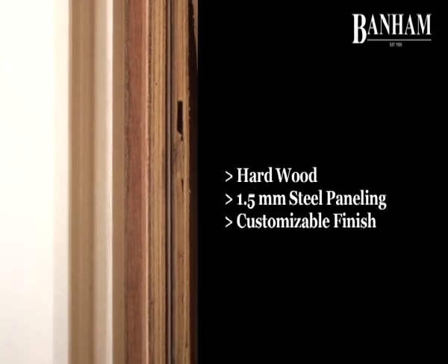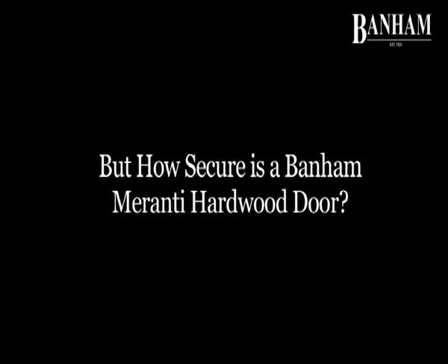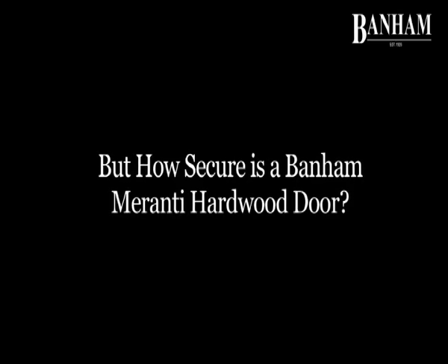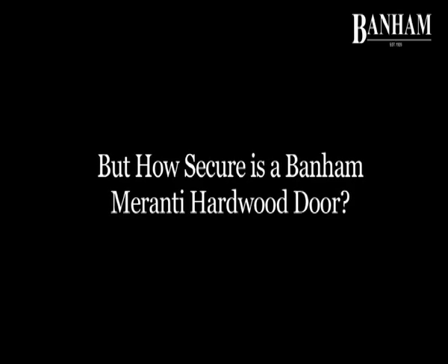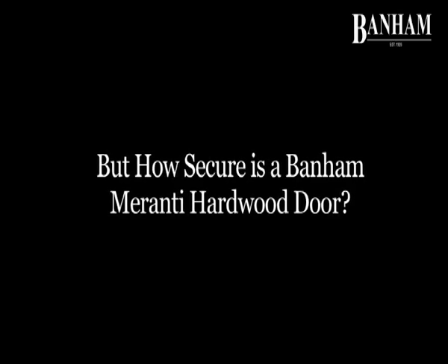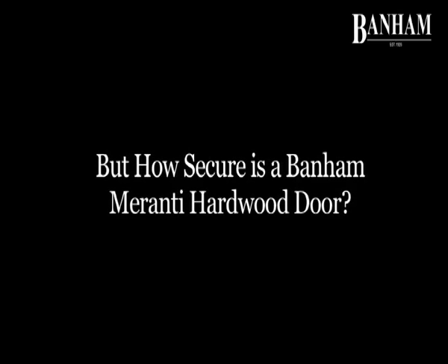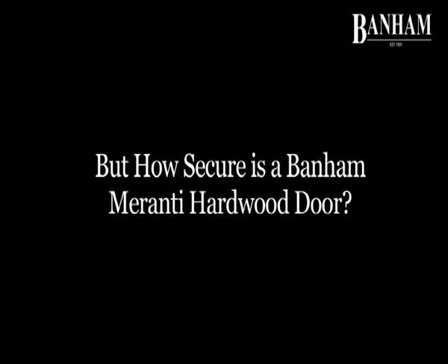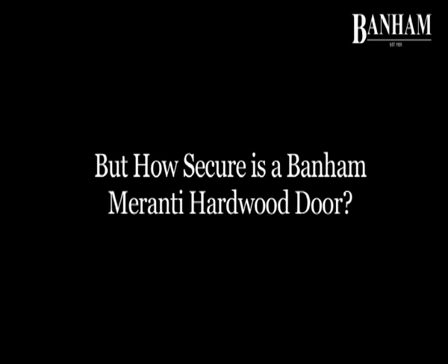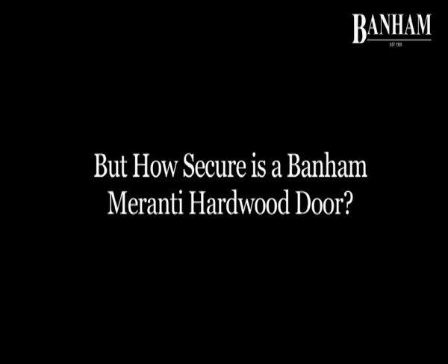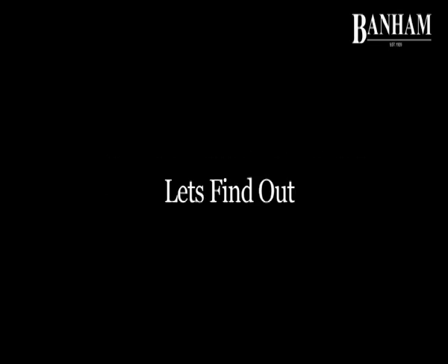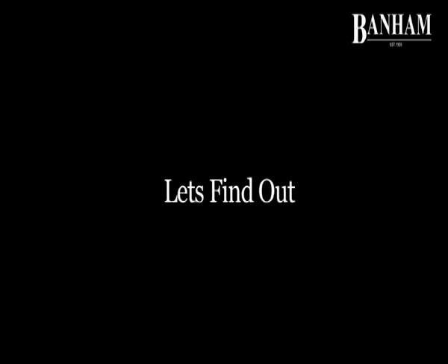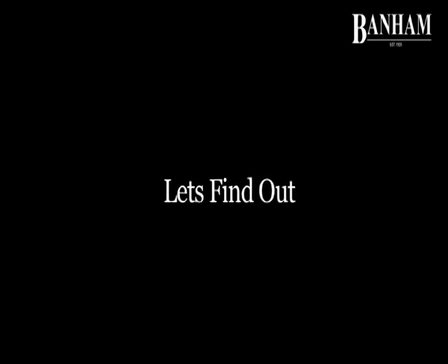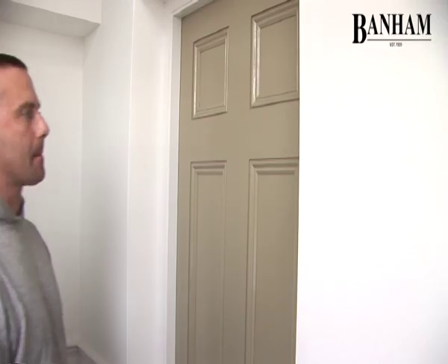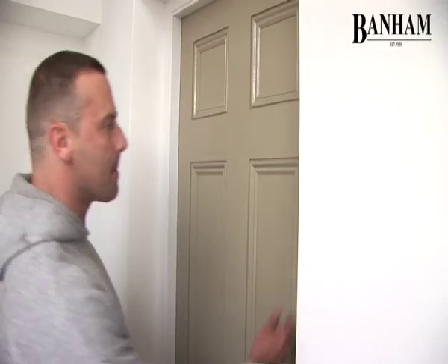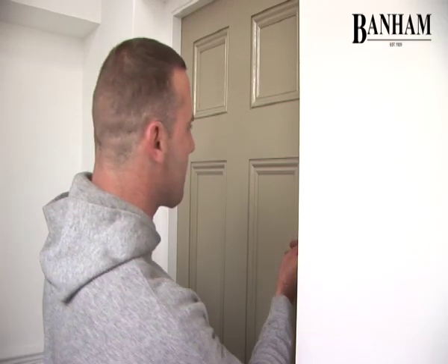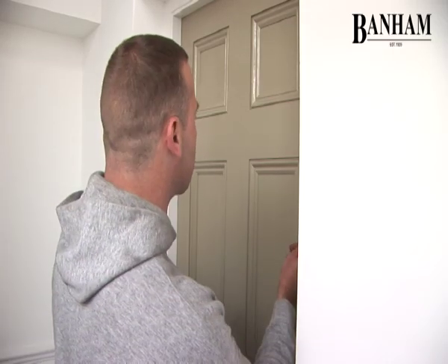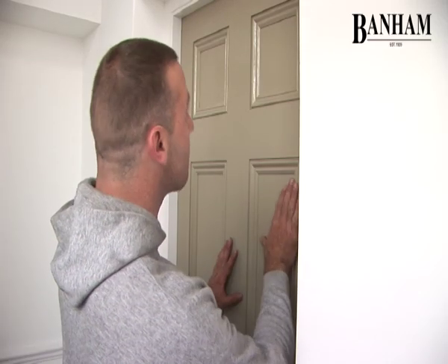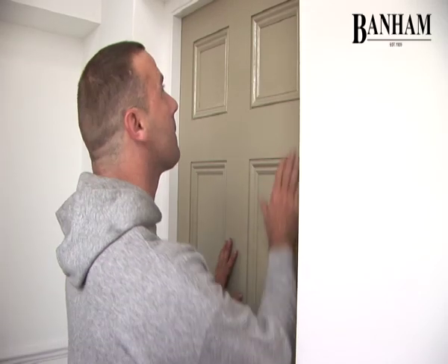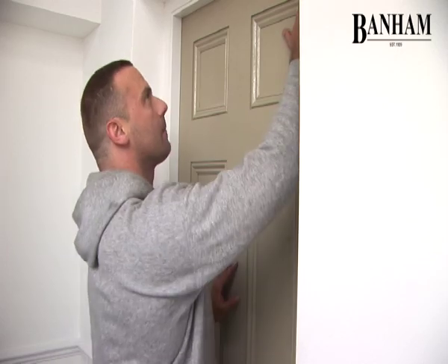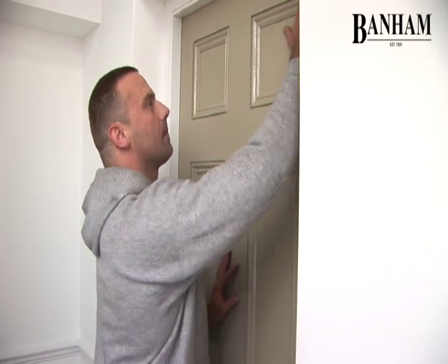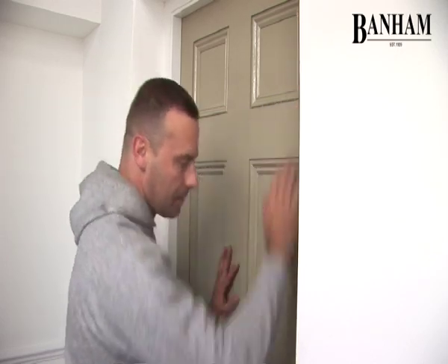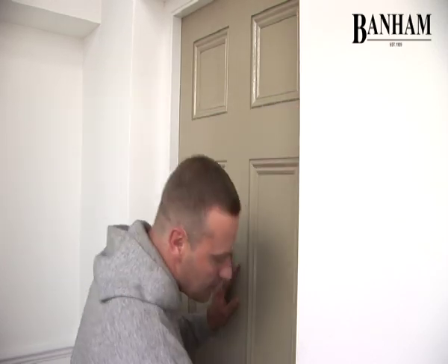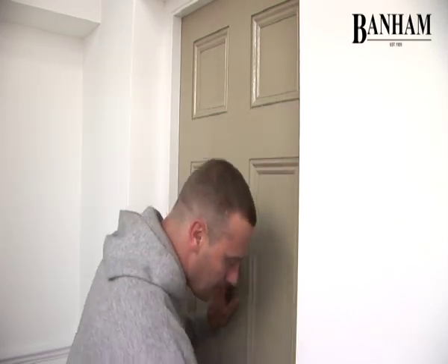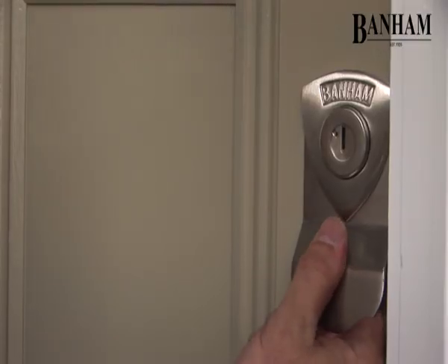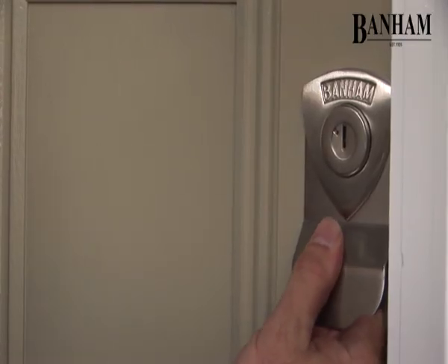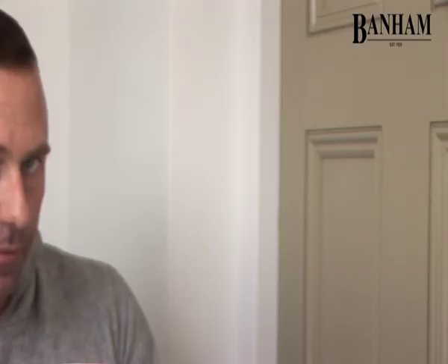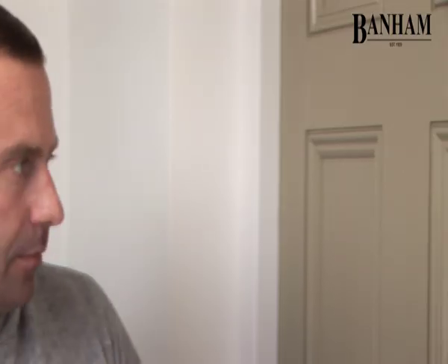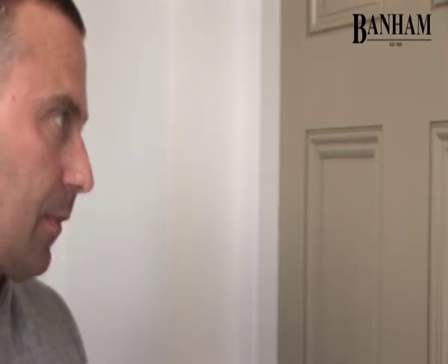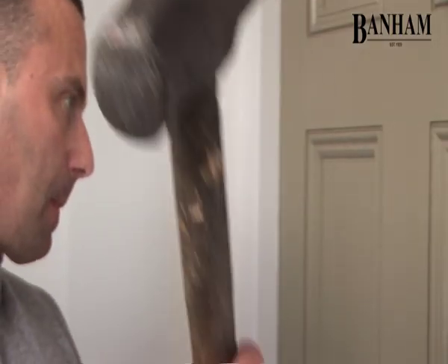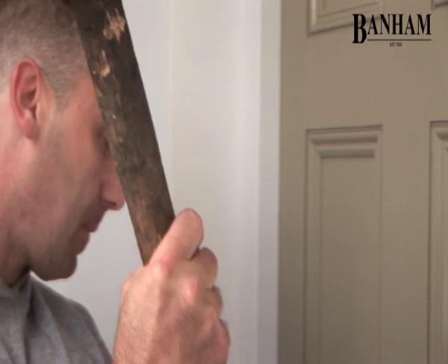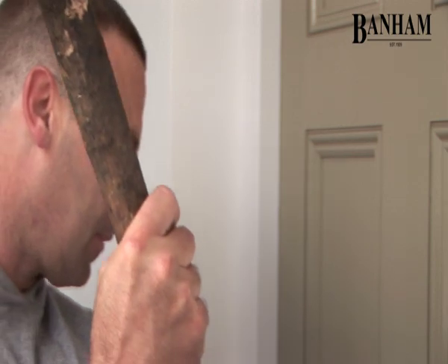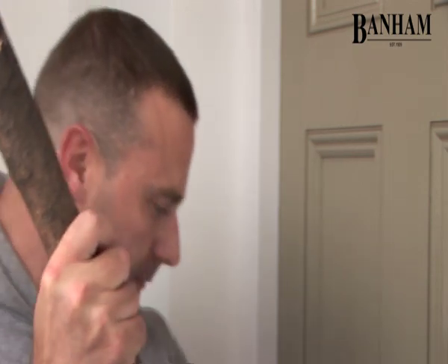But how secure is a Banham Meranti Hardwood Door? Let's find out. We shall now attempt to break through the door using a heavy sledgehammer and crowbar in order to prove its strength.